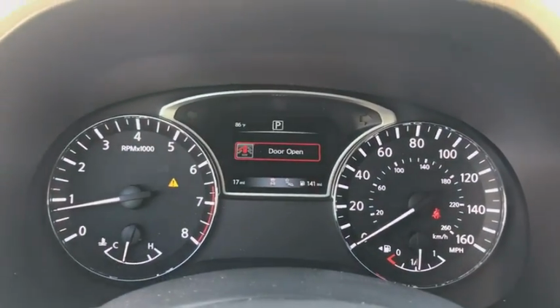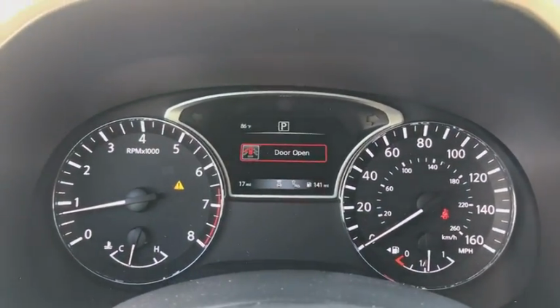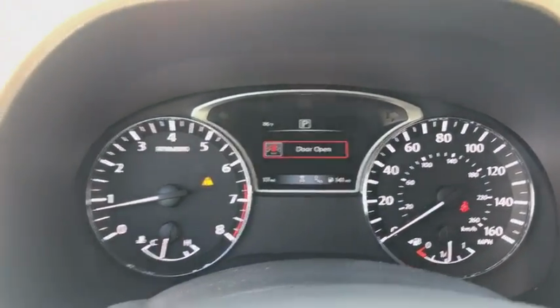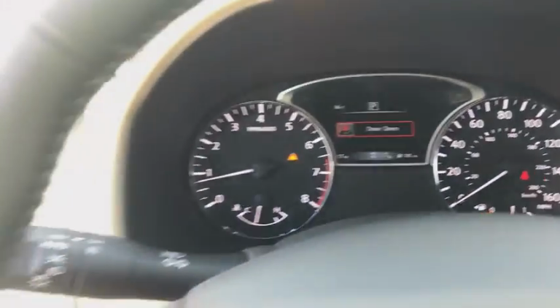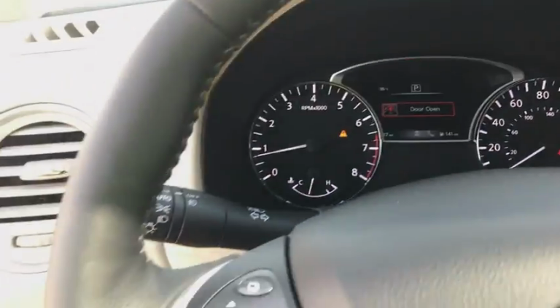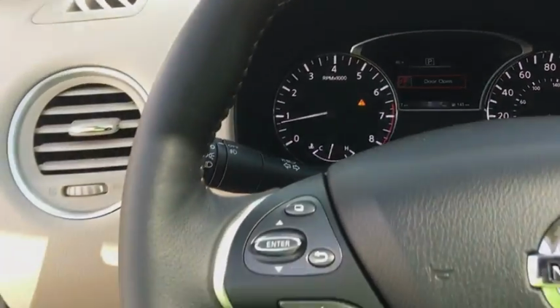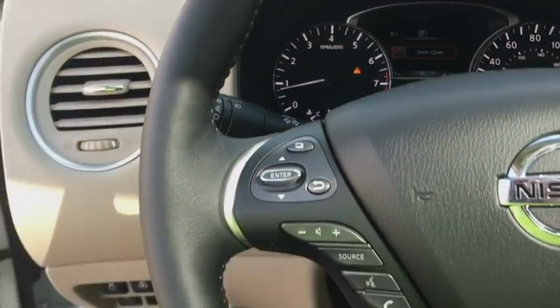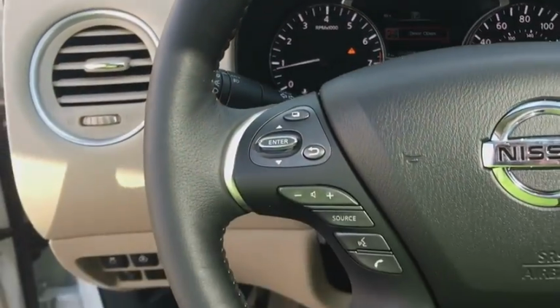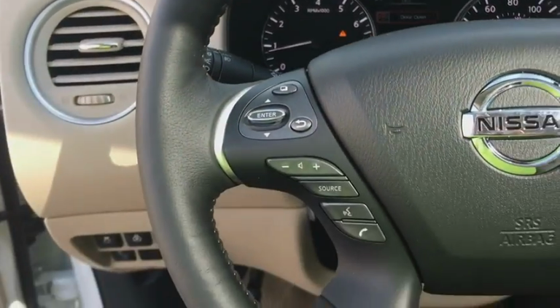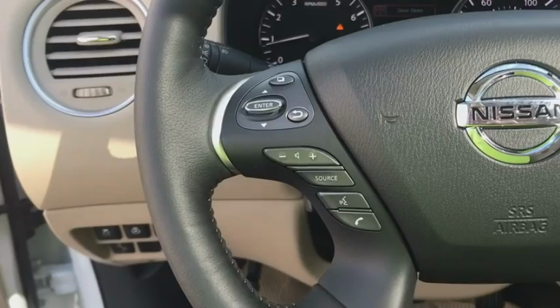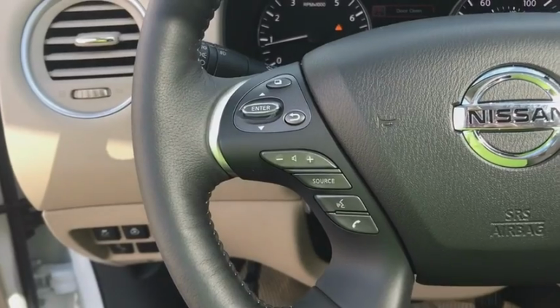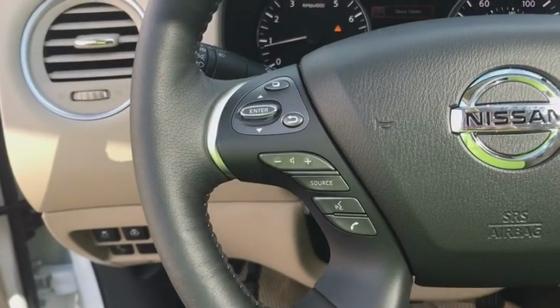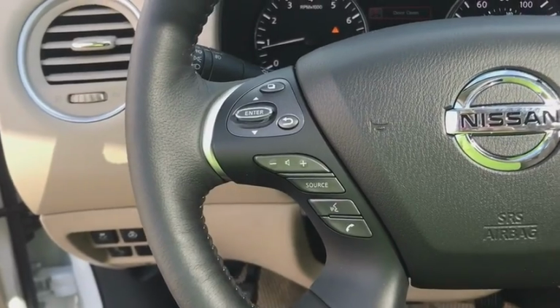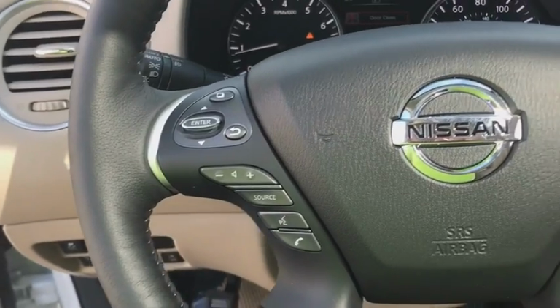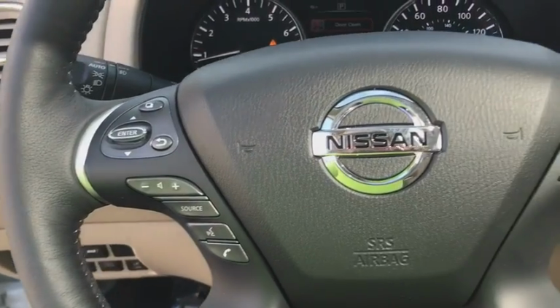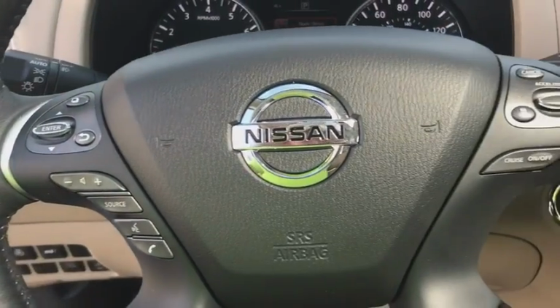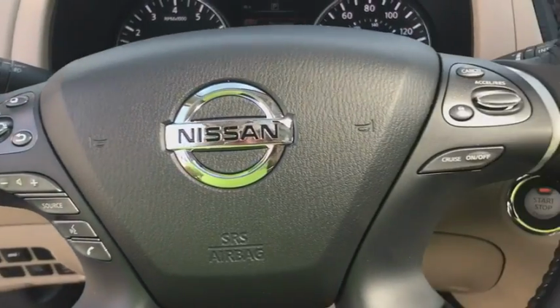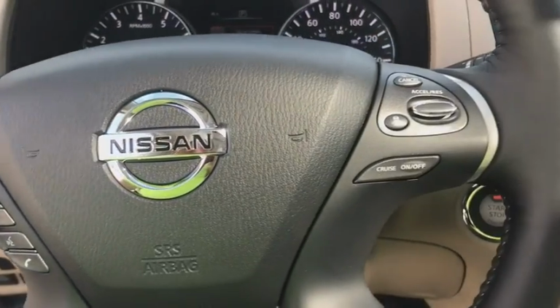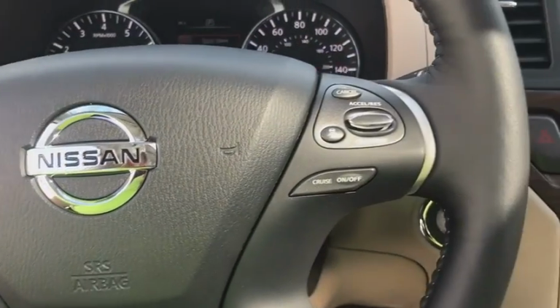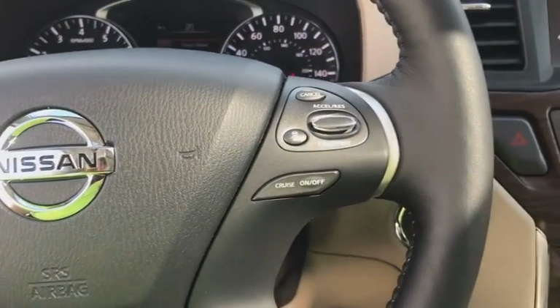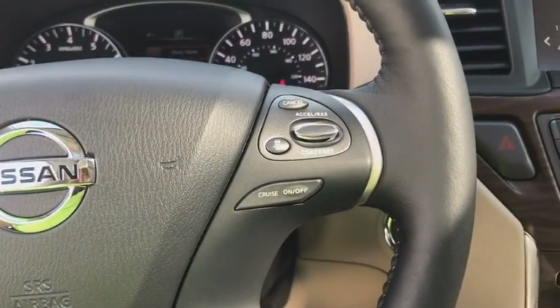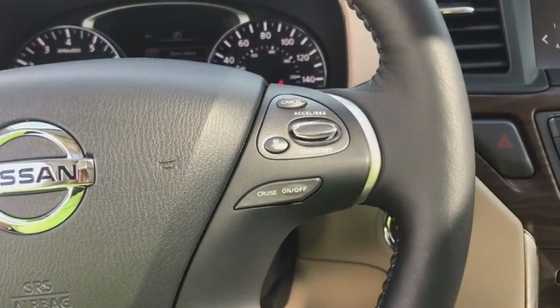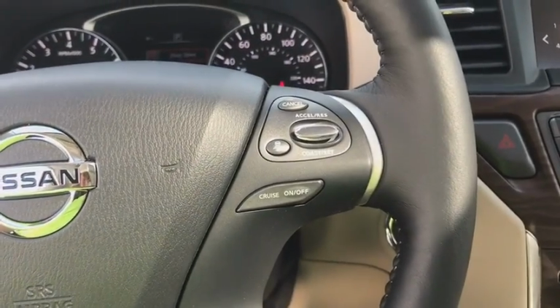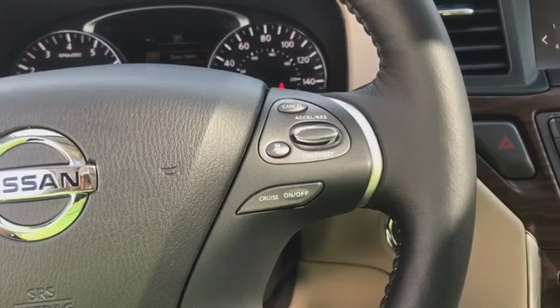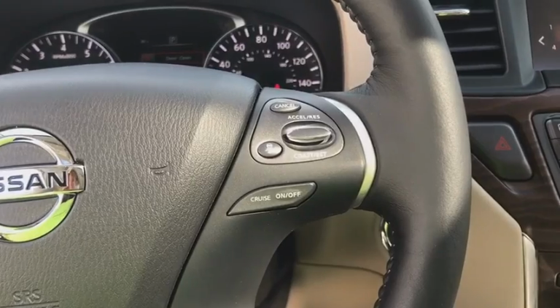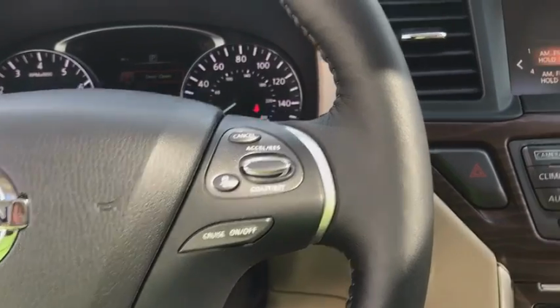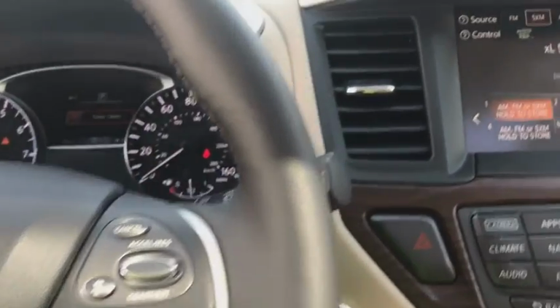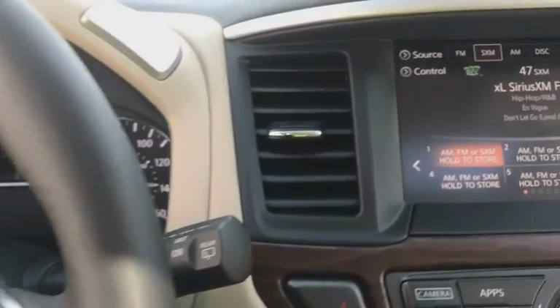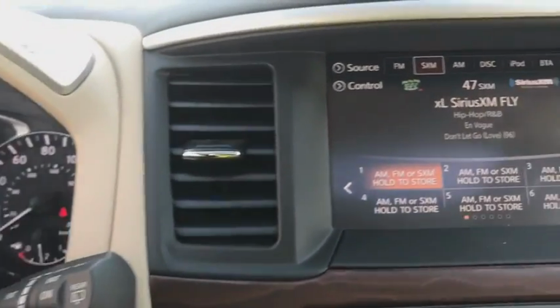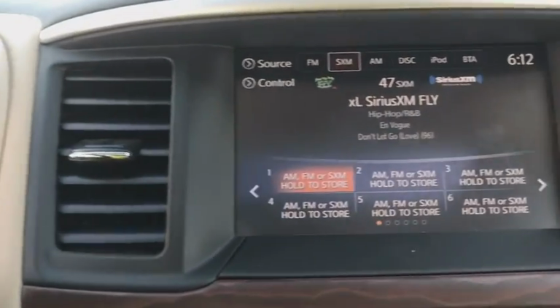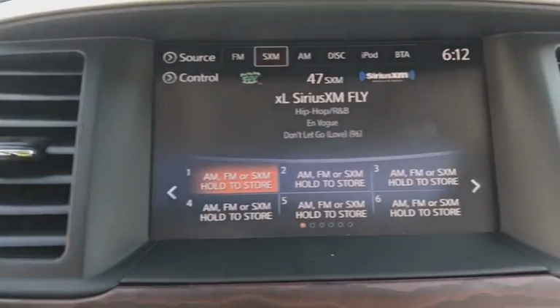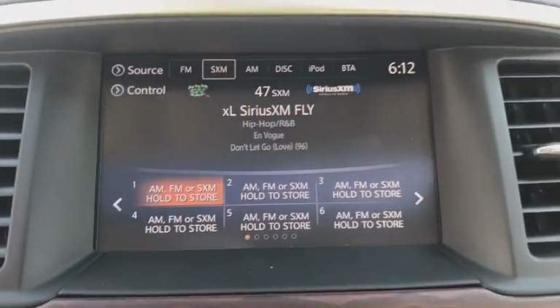Leather wrapped steering wheel, adjustable steering wheel, power steering, keyless start, cruise control, four-wheel disc brakes, aluminum wheels.